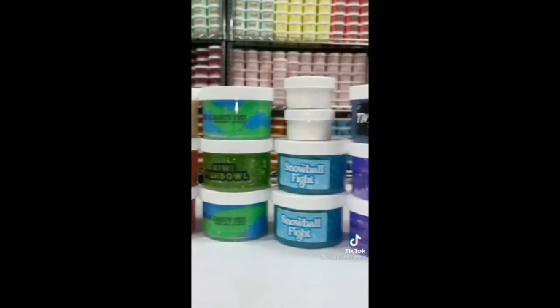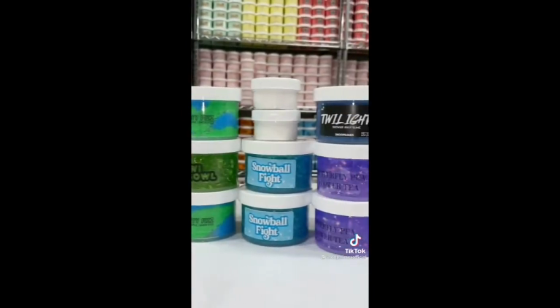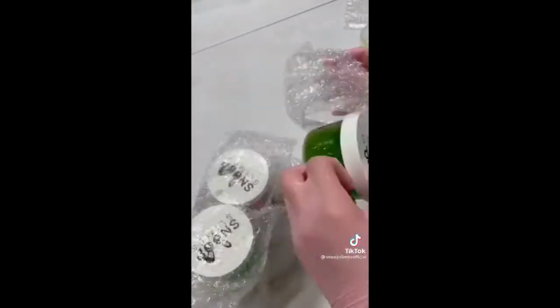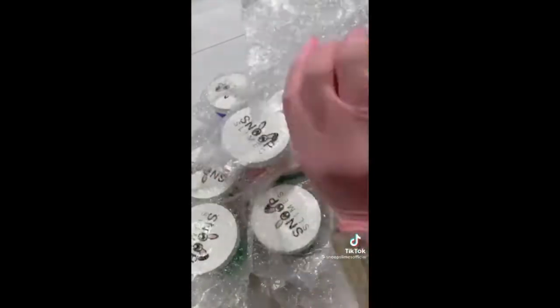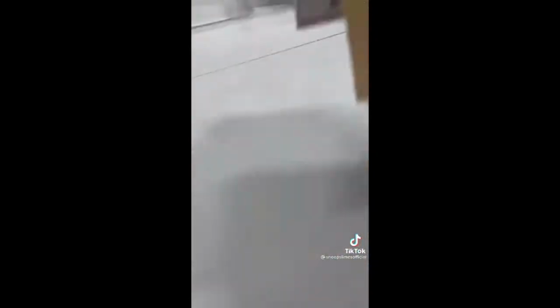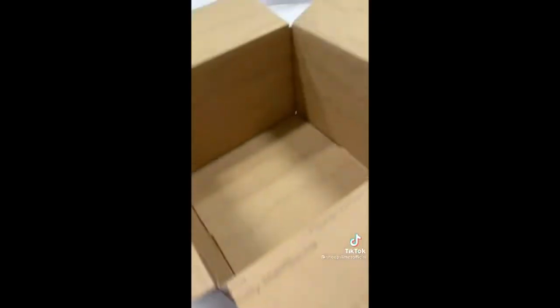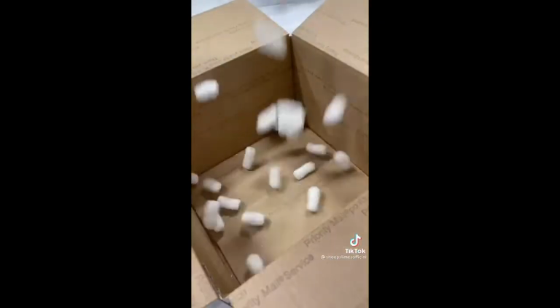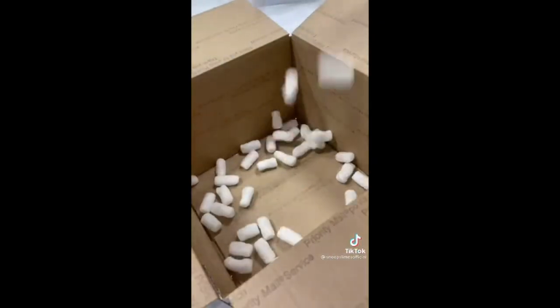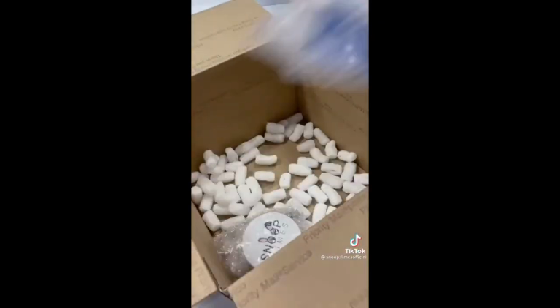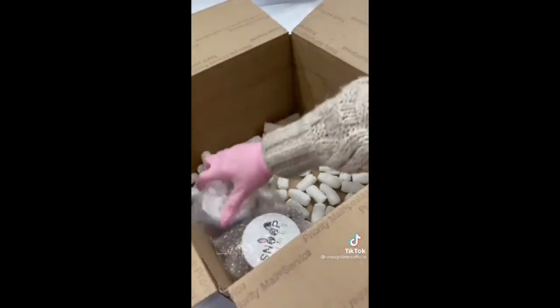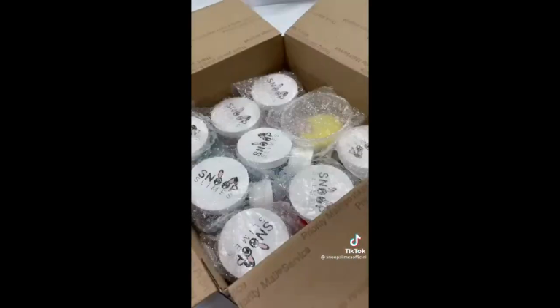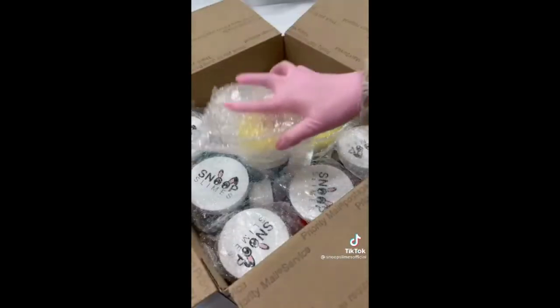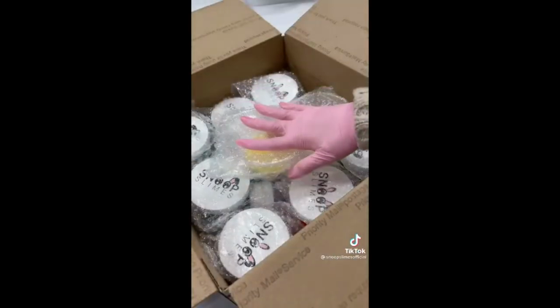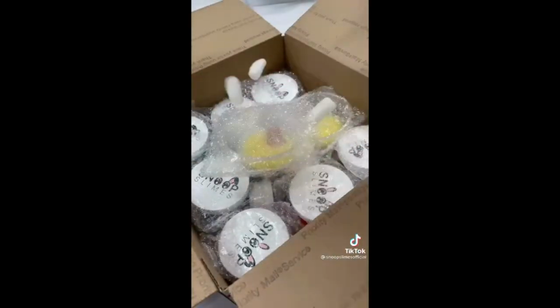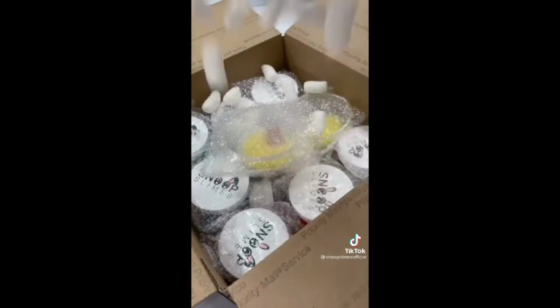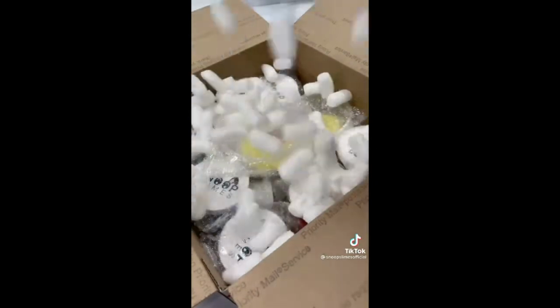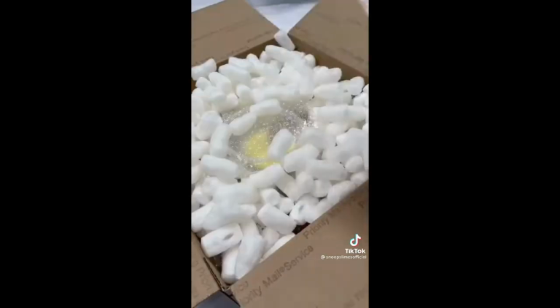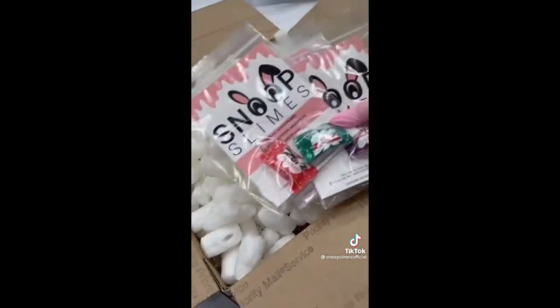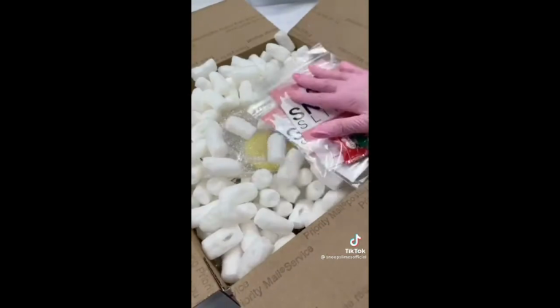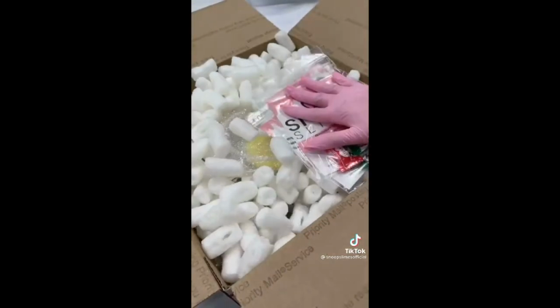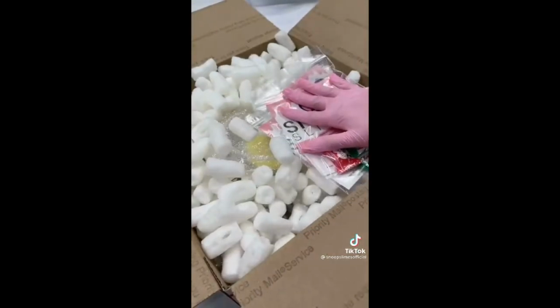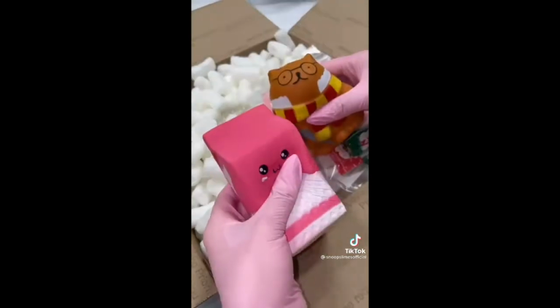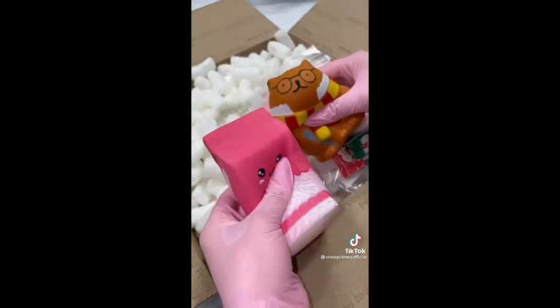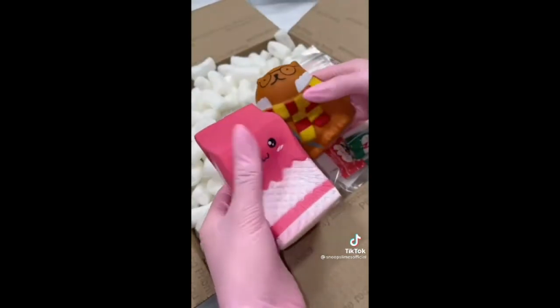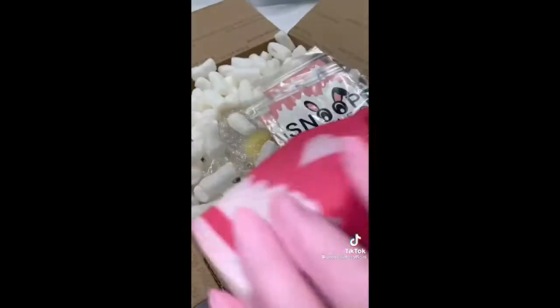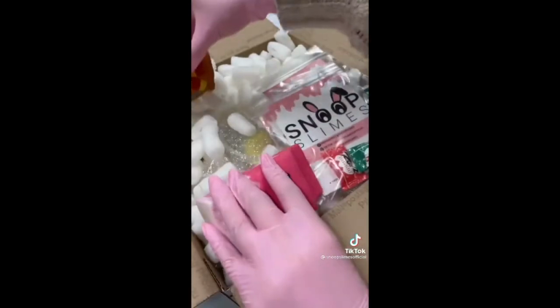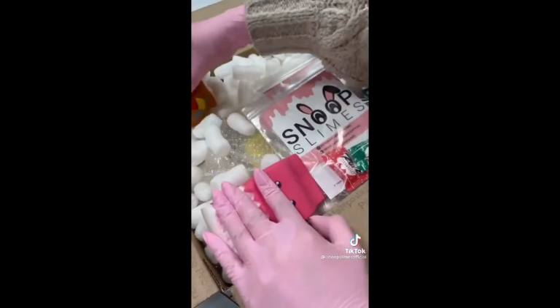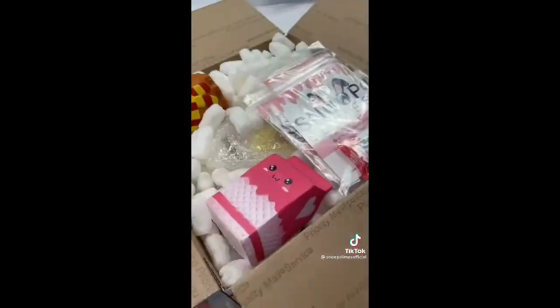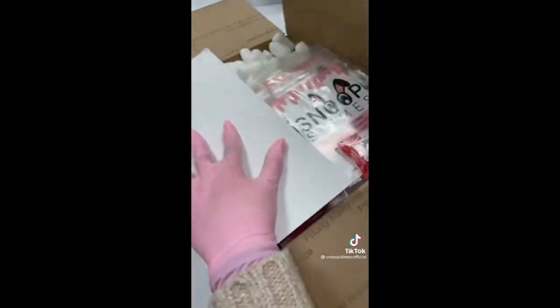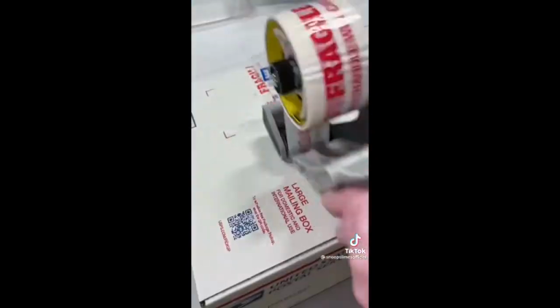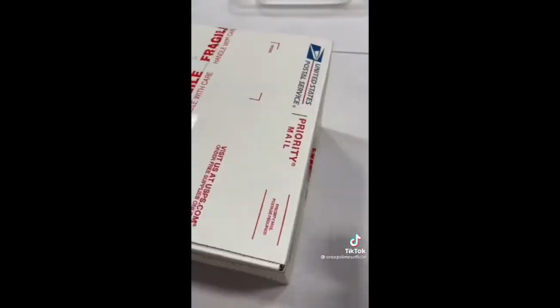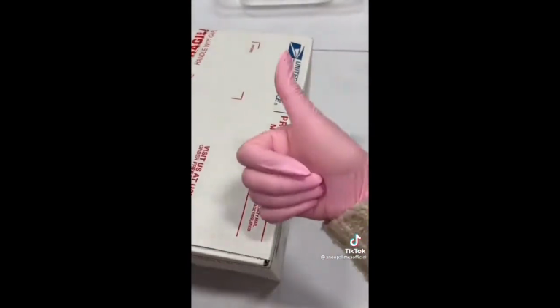I first got all the slimes from the shelf and bubble wrapped each of them to ensure protection. For this order, I got an extra large box, added some packing peanuts, and put all the slimes inside. After that, I added 3 slime care cards and 2 jumbo squishies as extras. Finally, I taped the box and it was ready to be shipped!